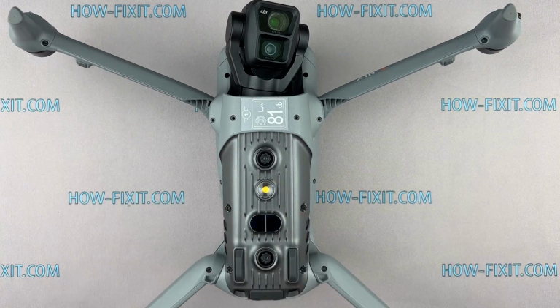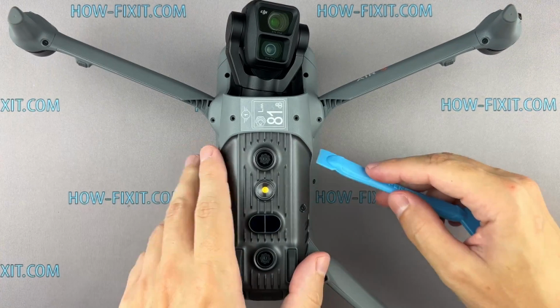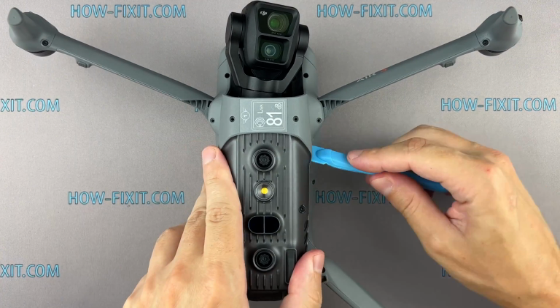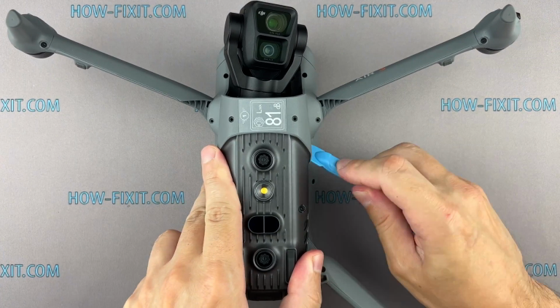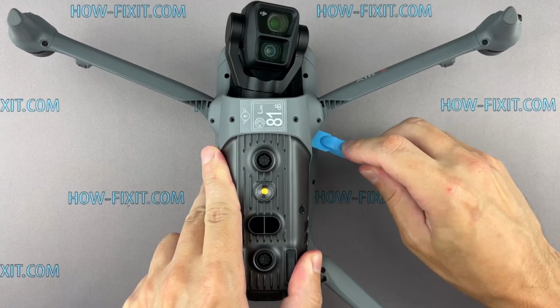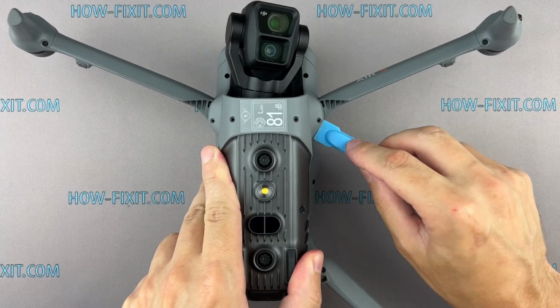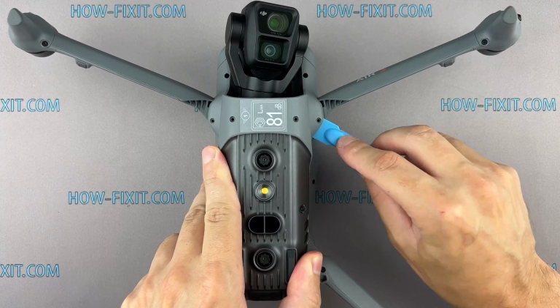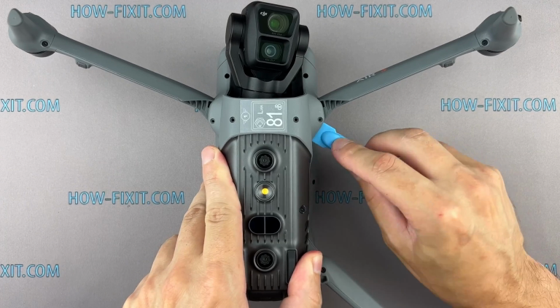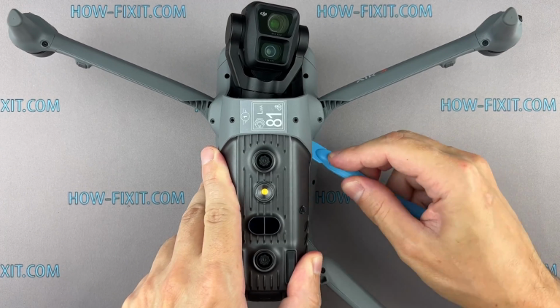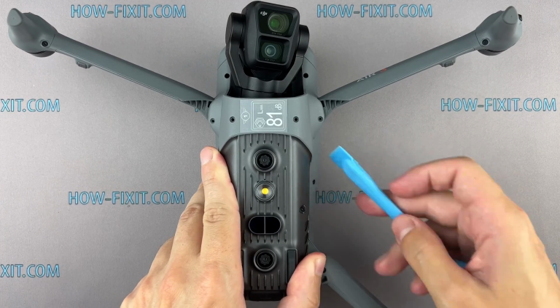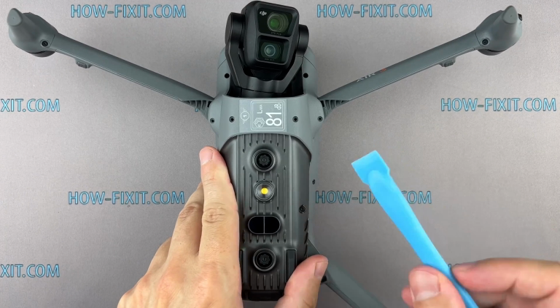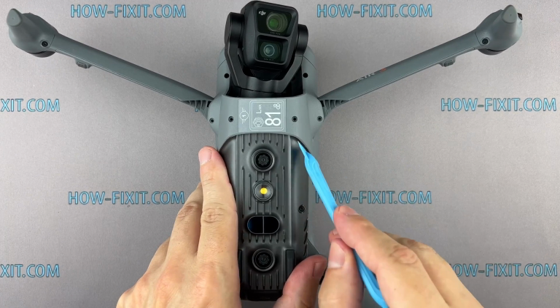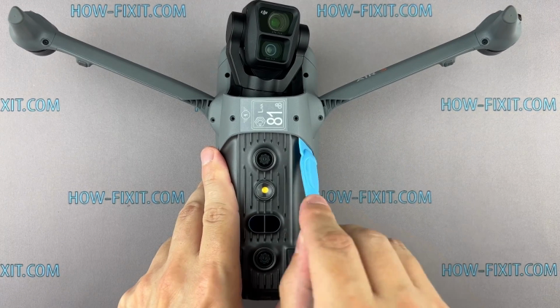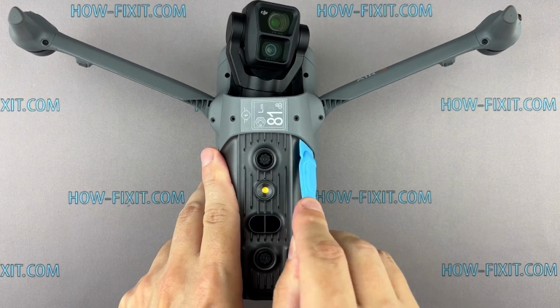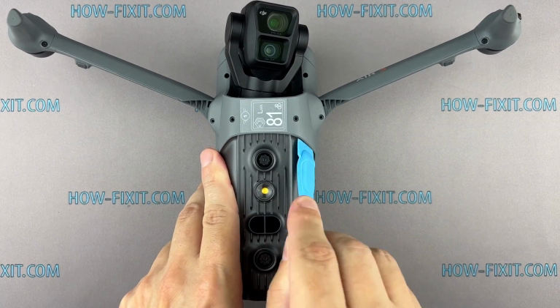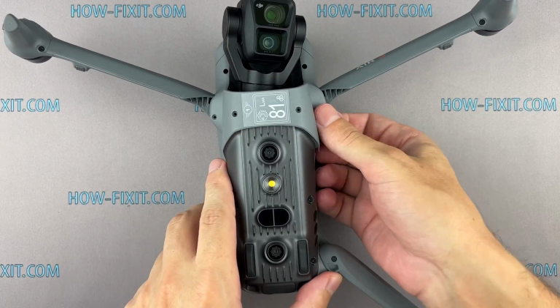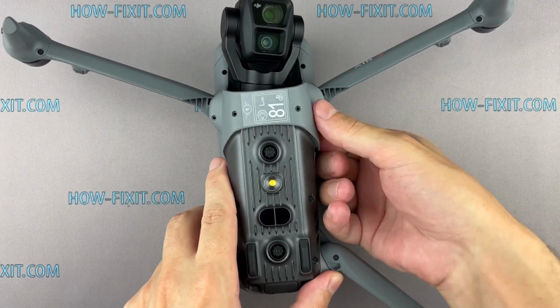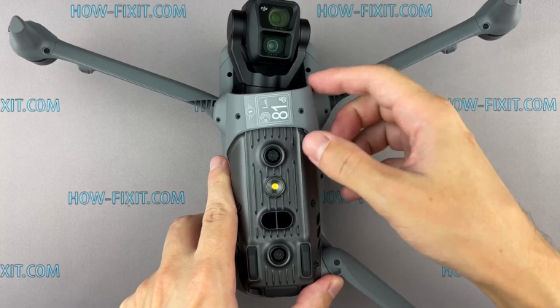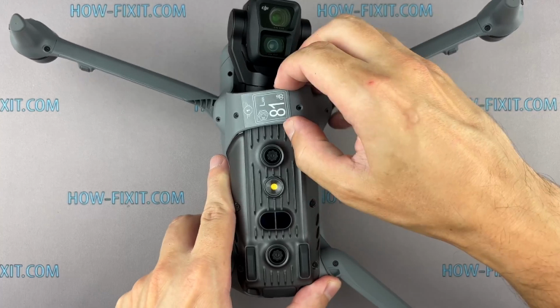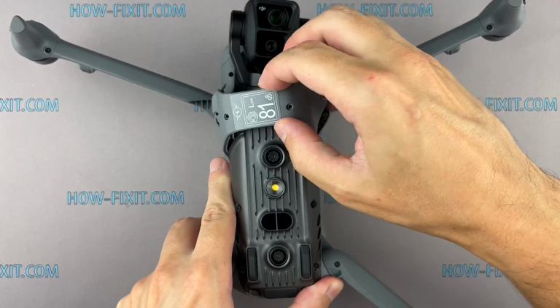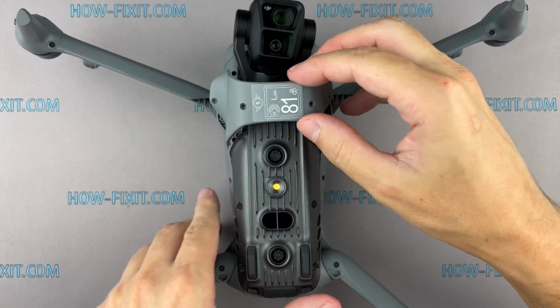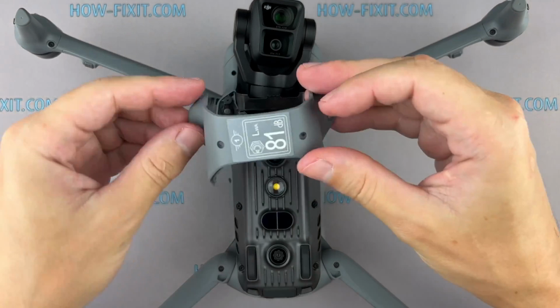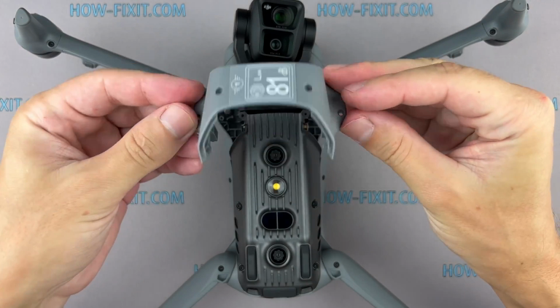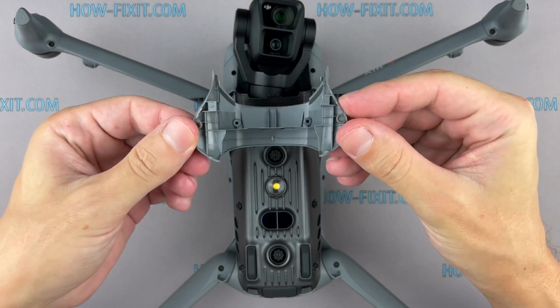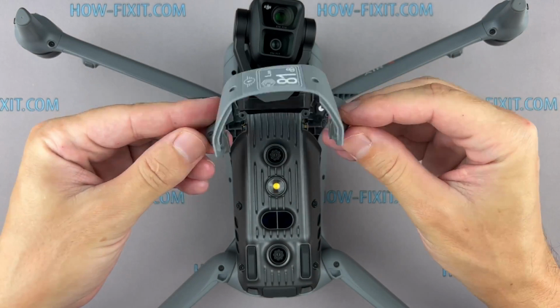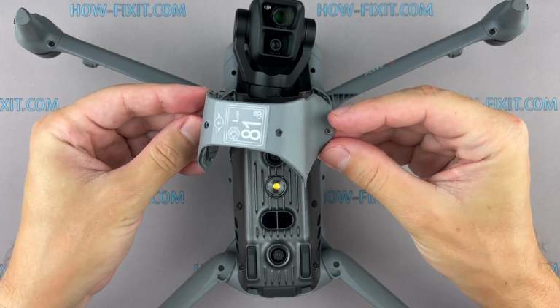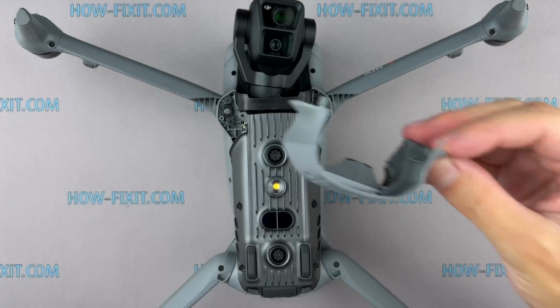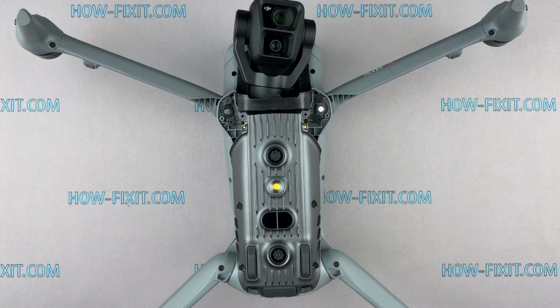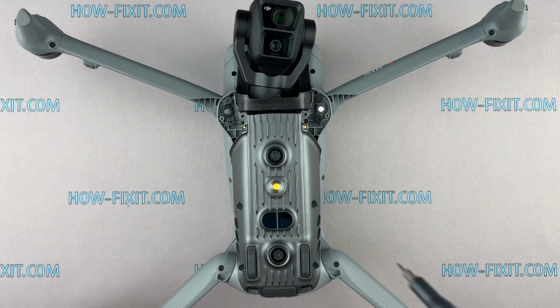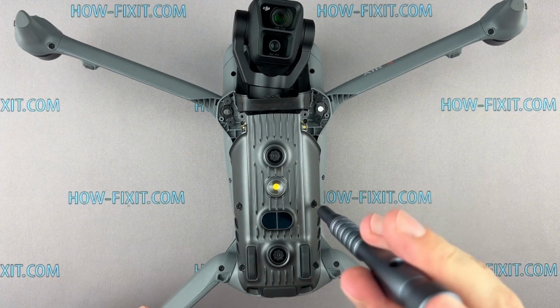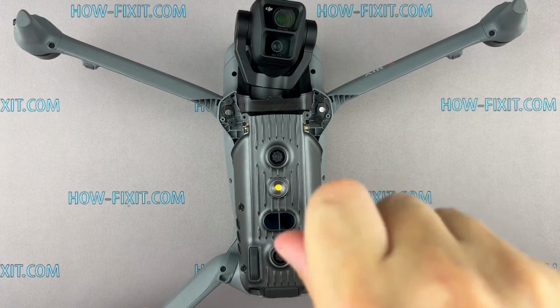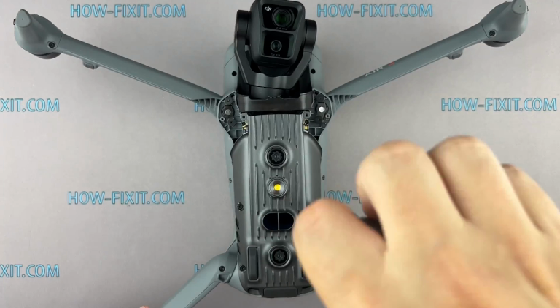Use plastic tools to carefully open the drone body and ensure safe handling. We also need to remove the drone body panel, so keep track of where each part goes.